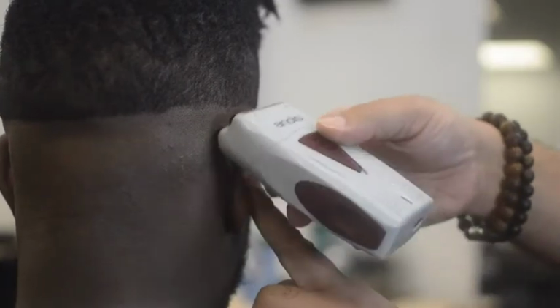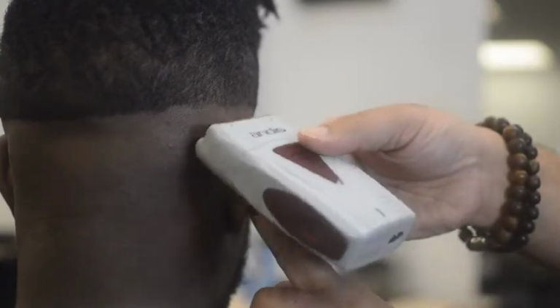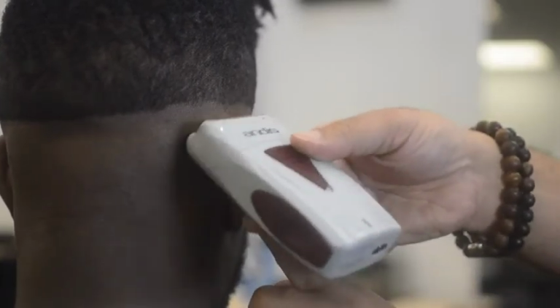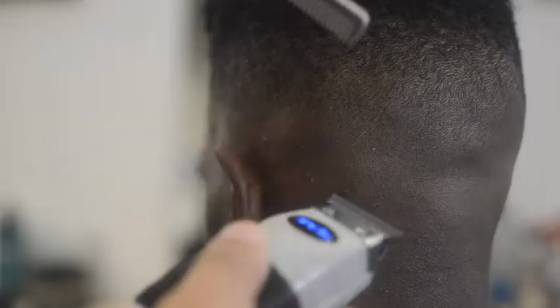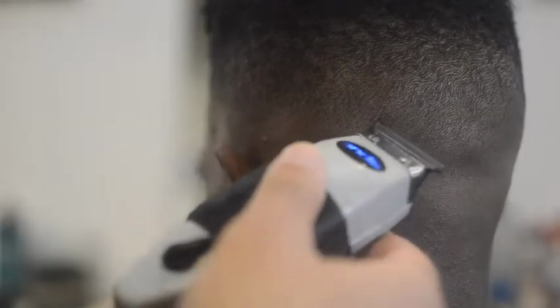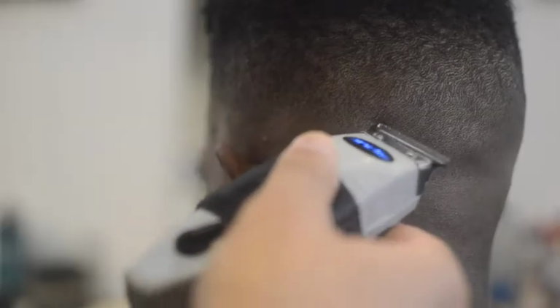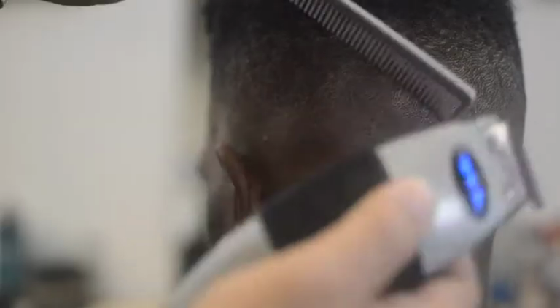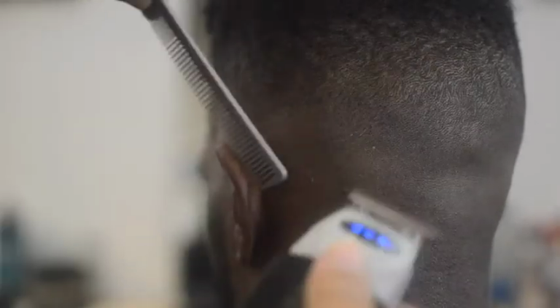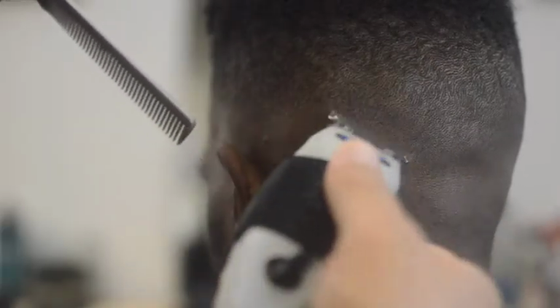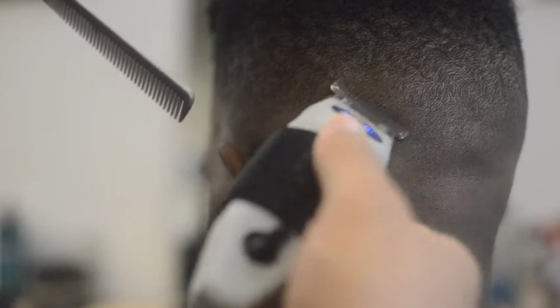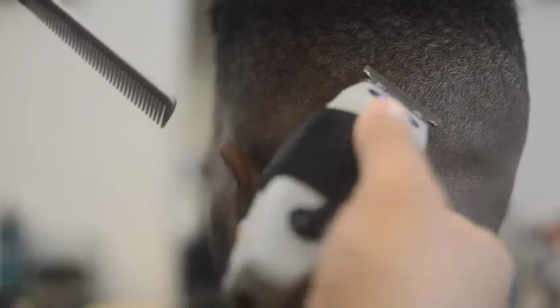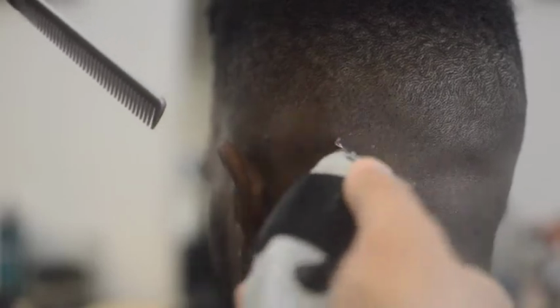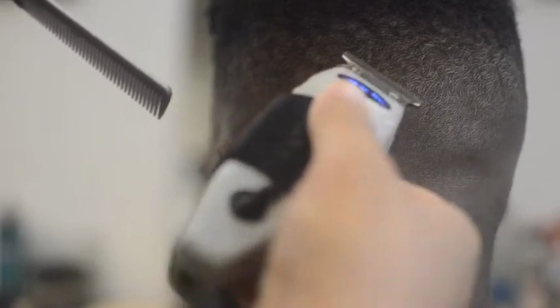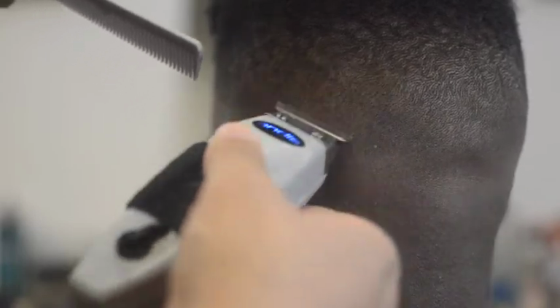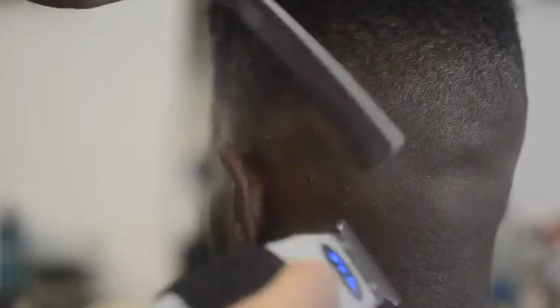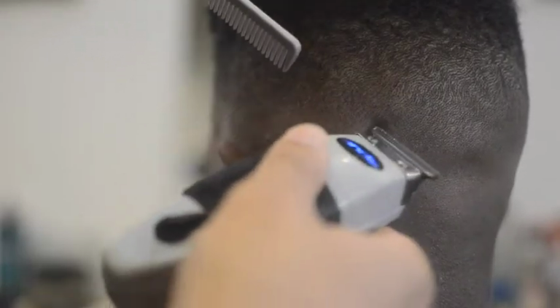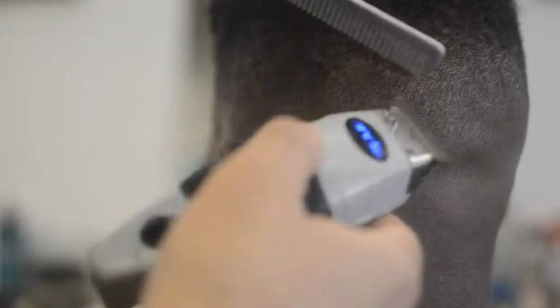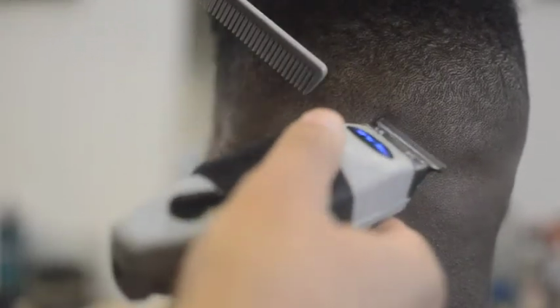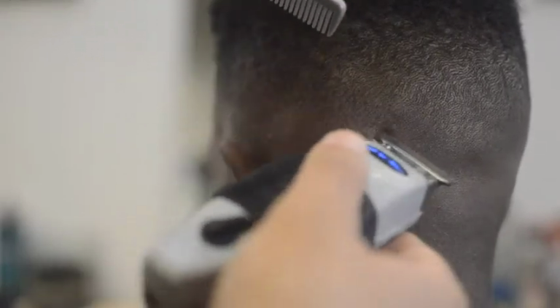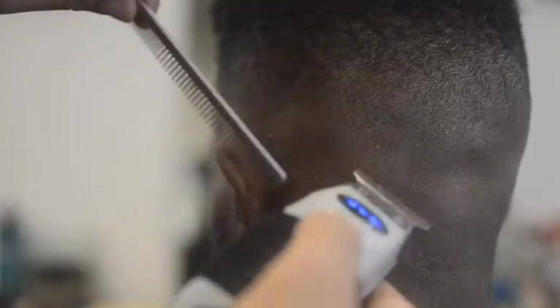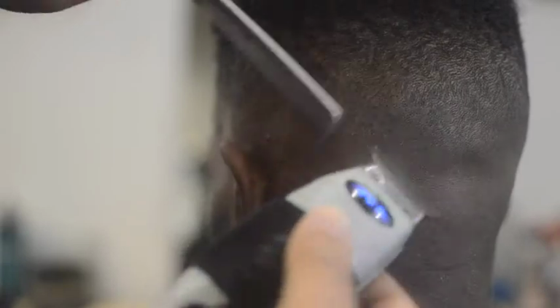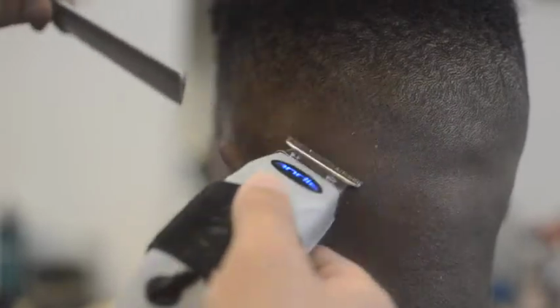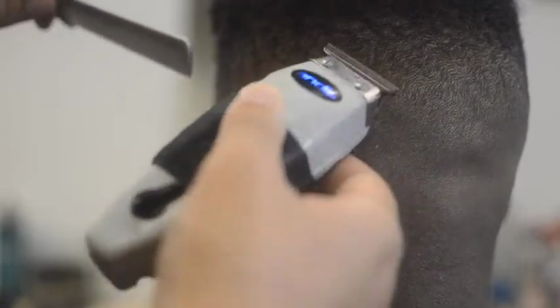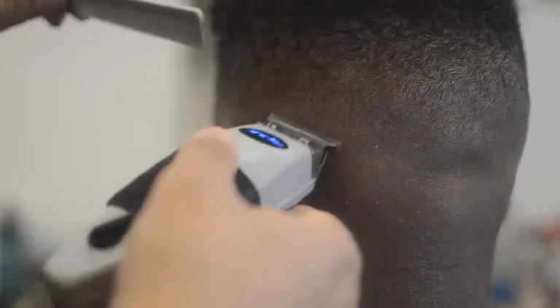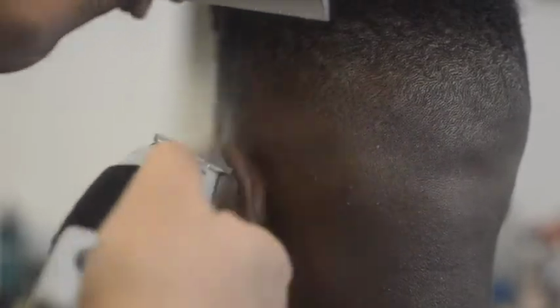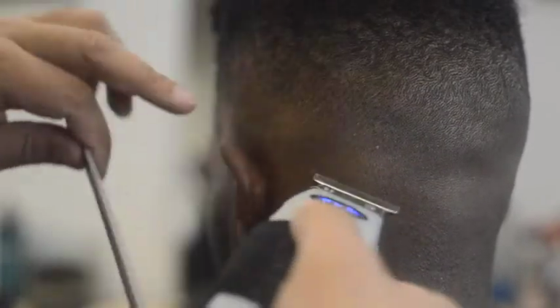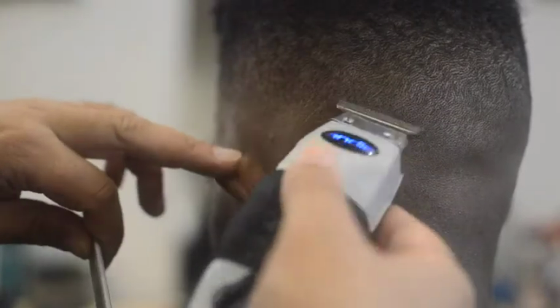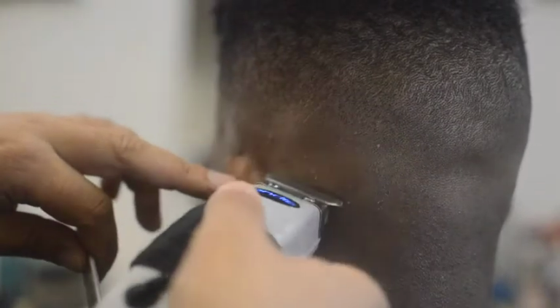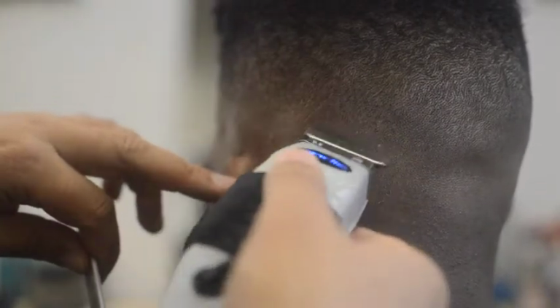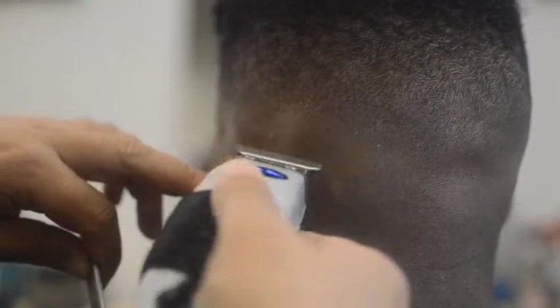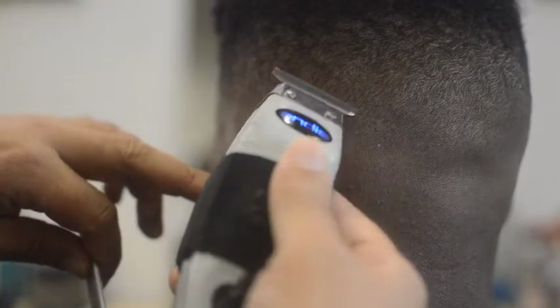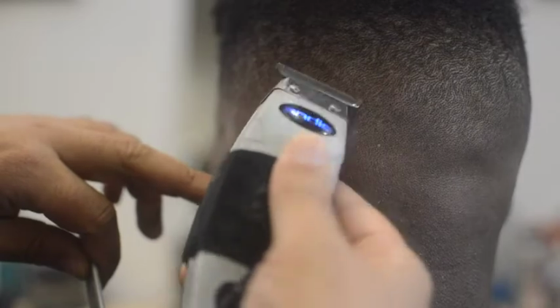After completing your fades, use trimmers to address faint weight lines with C-stroke motions both with and against the grain, to help blend in between the bald areas and the area that was cut with the trimmer blade.